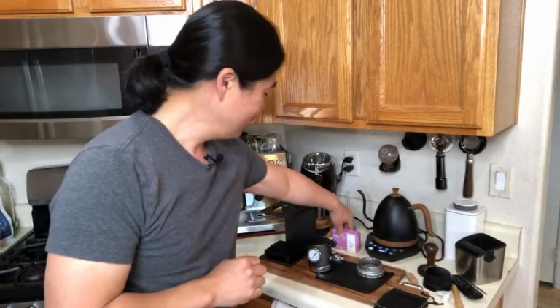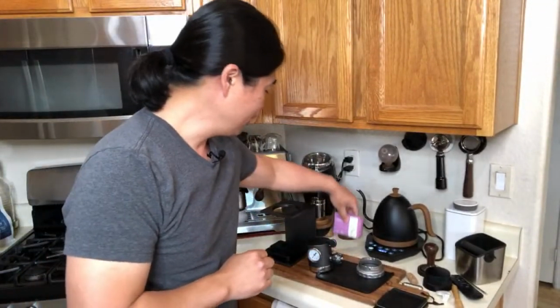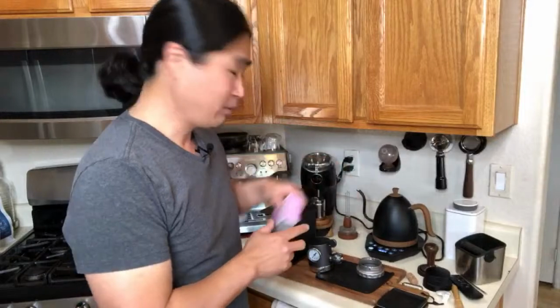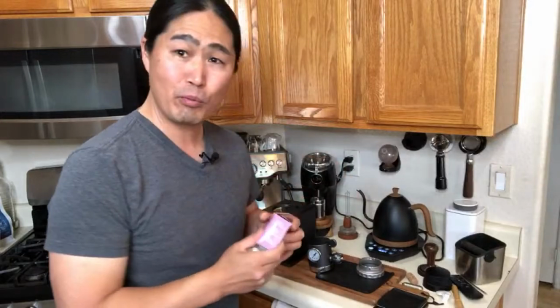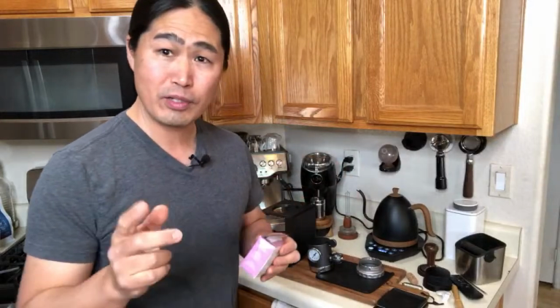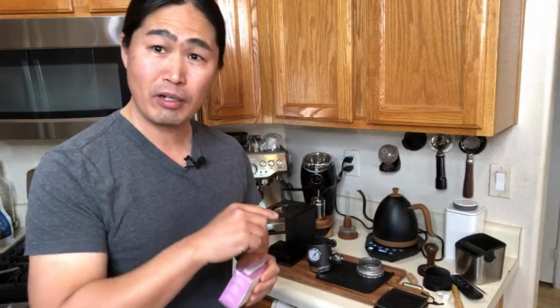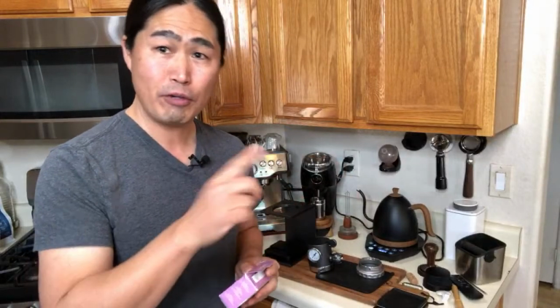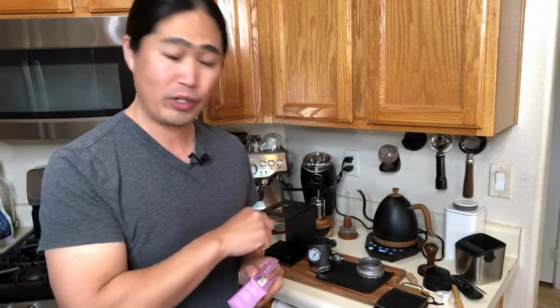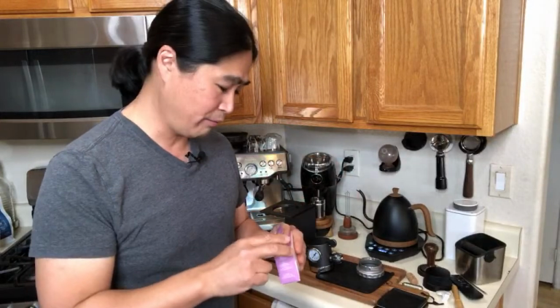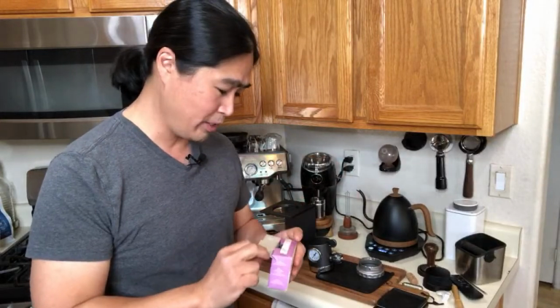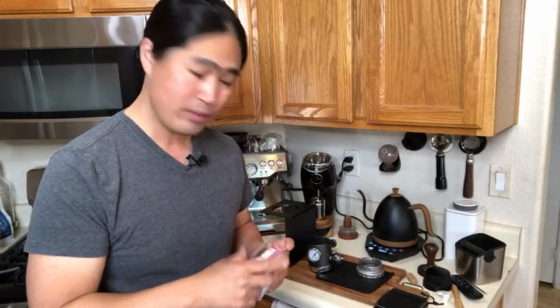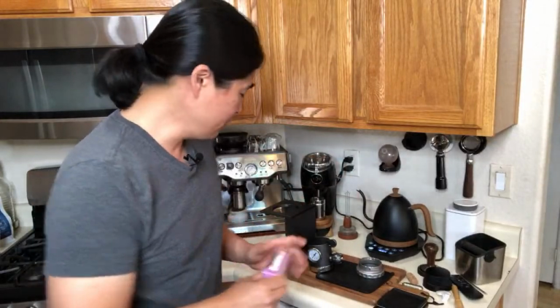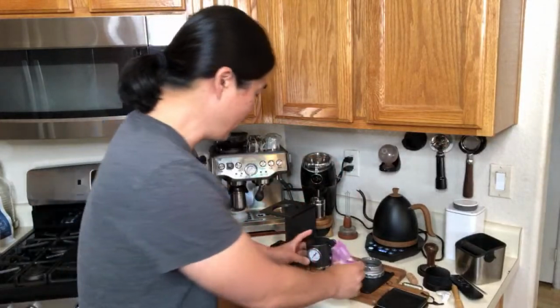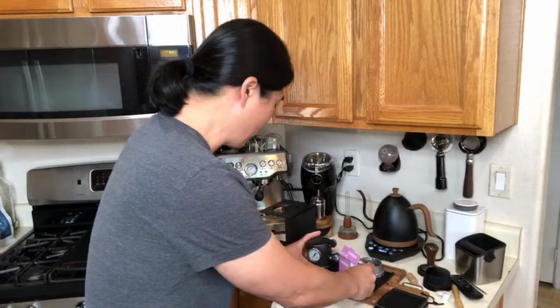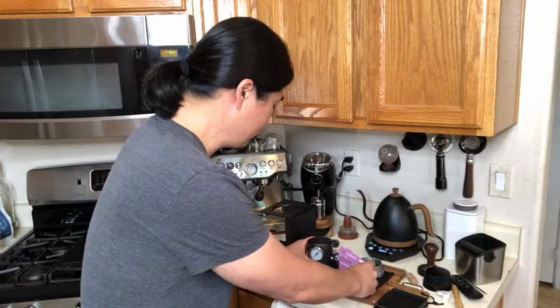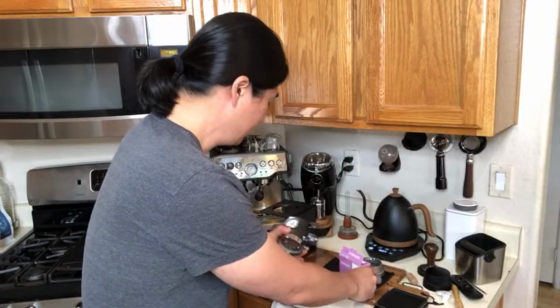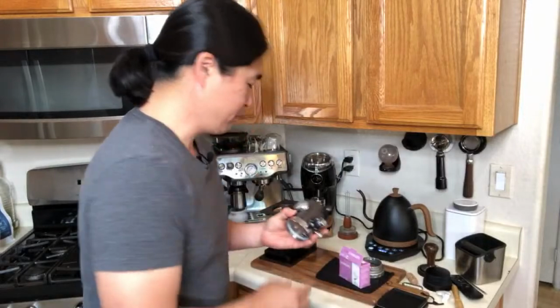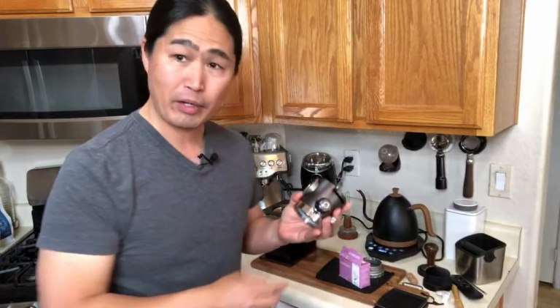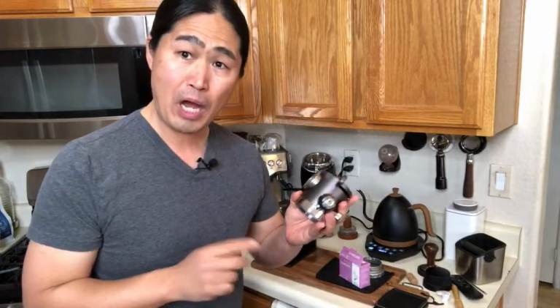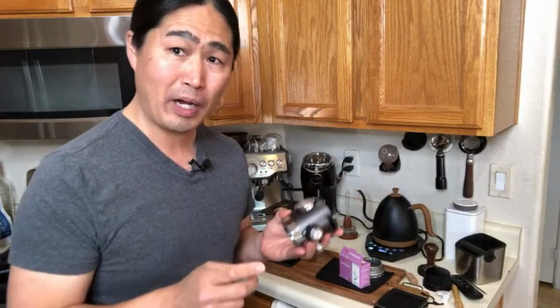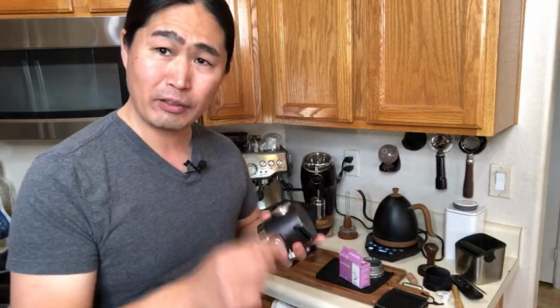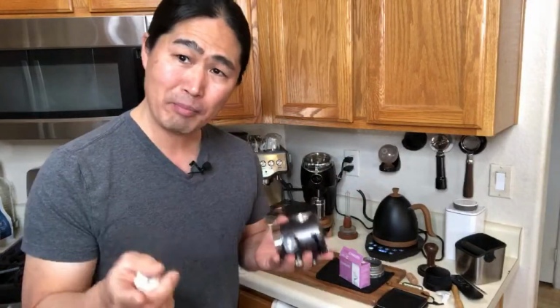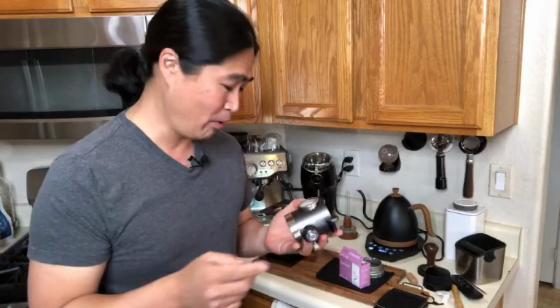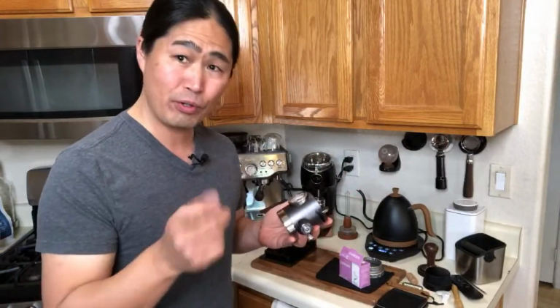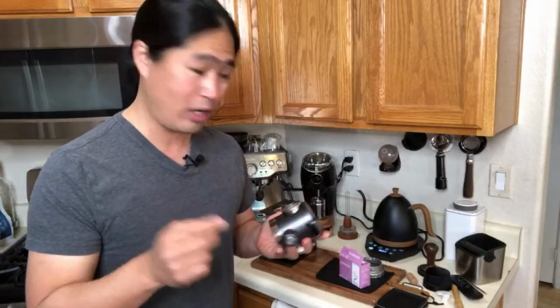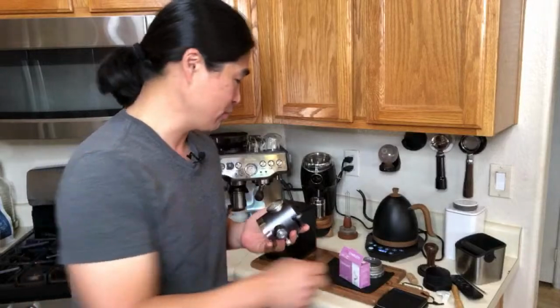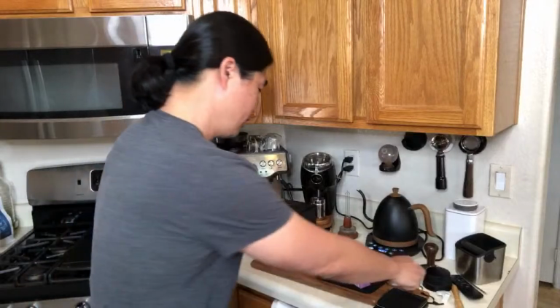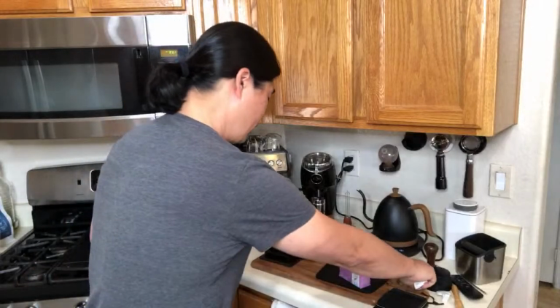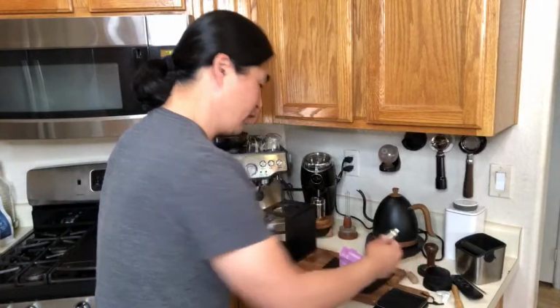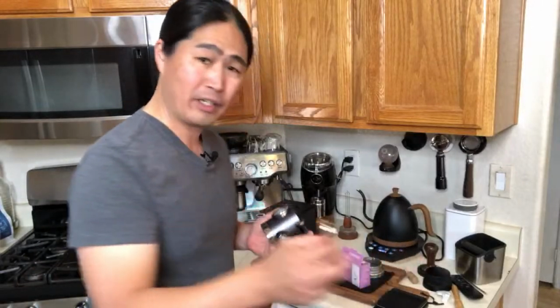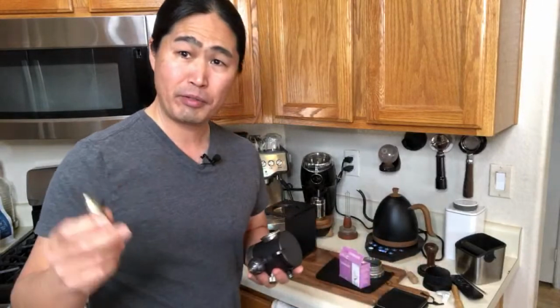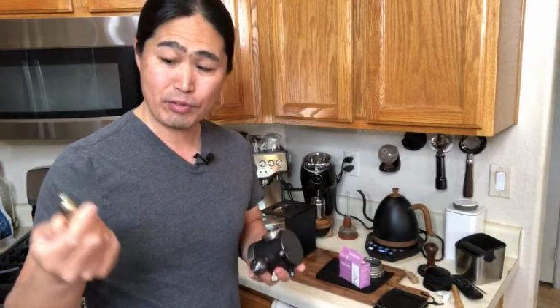So the problem was — if you are just joining for the first time — this is an X-Bar Espresso Maker. It's powered by a bike pump or CO2 cartridges. And I know some of you already saw the previous attempts.